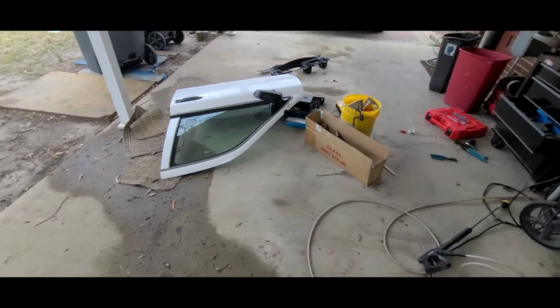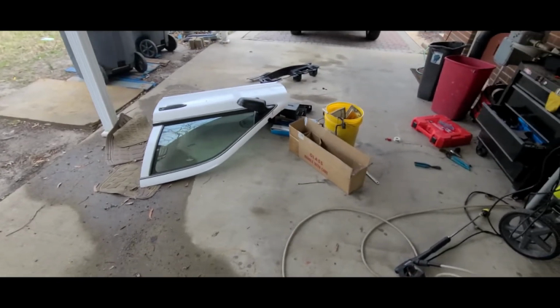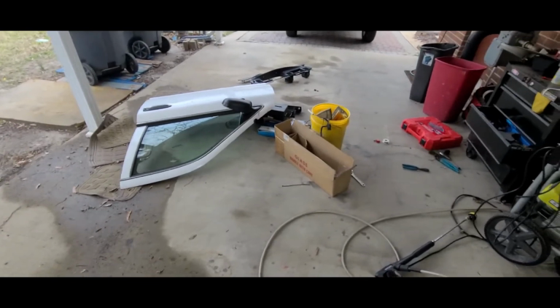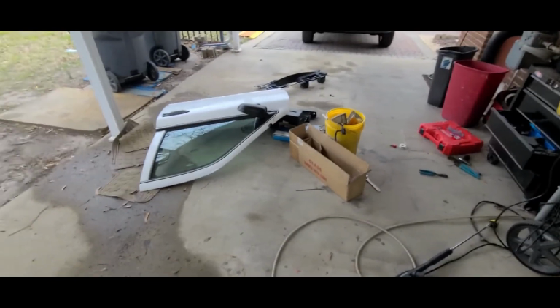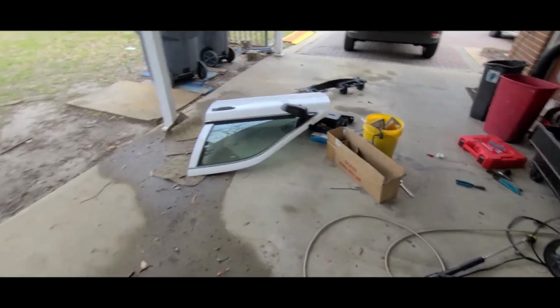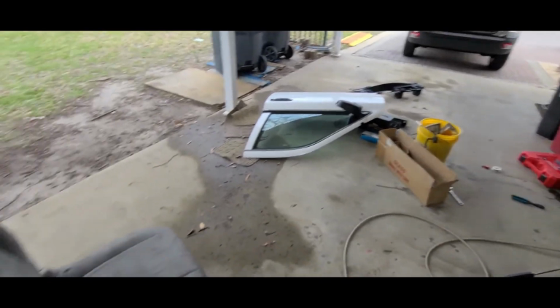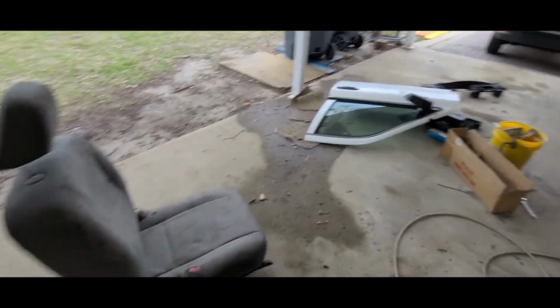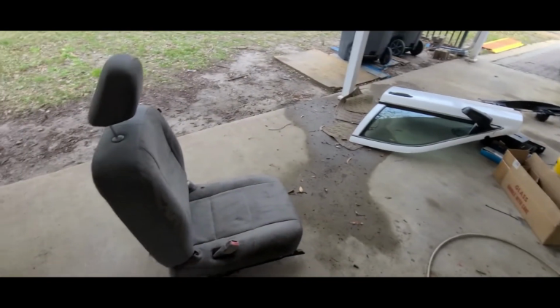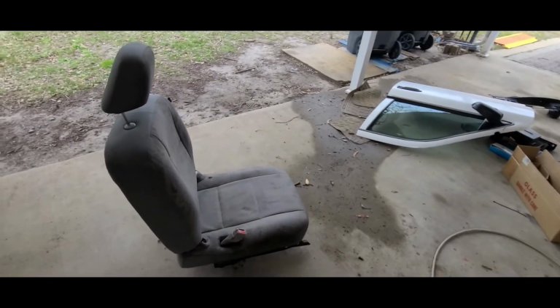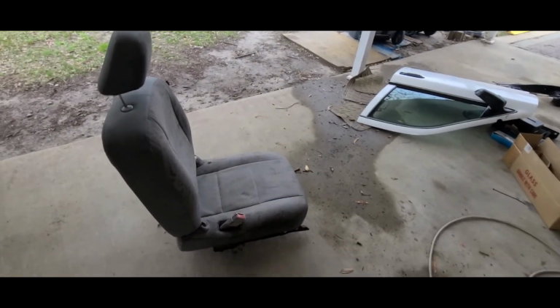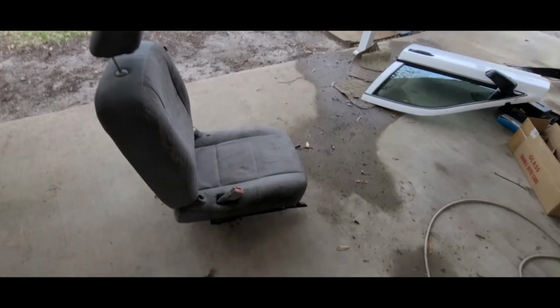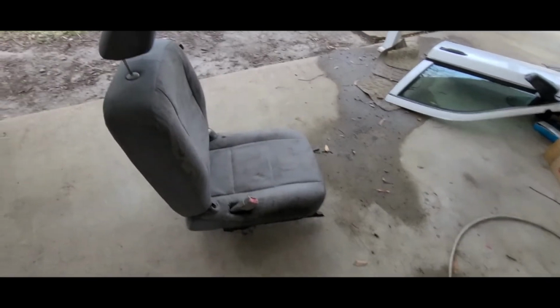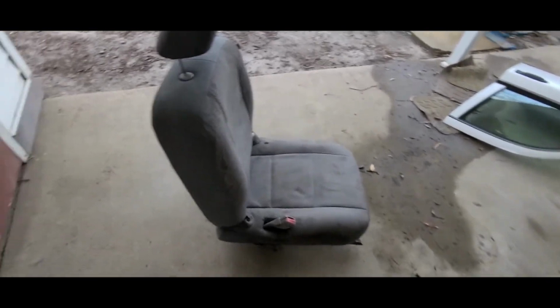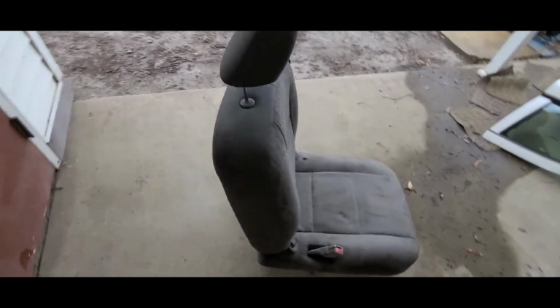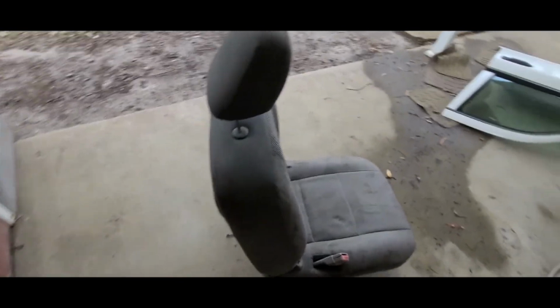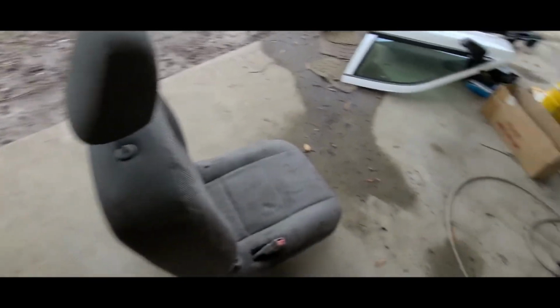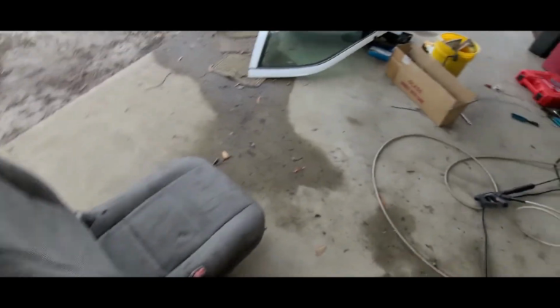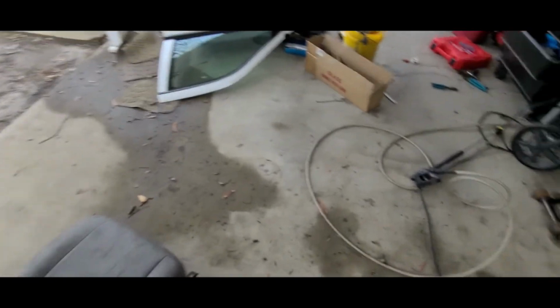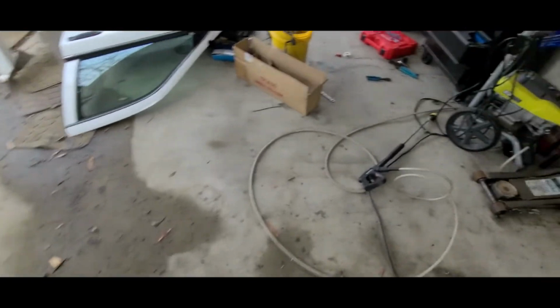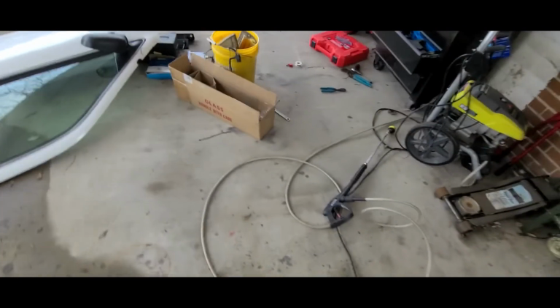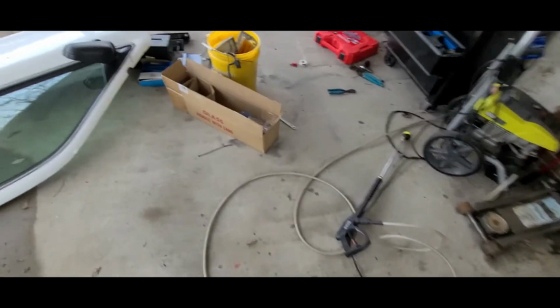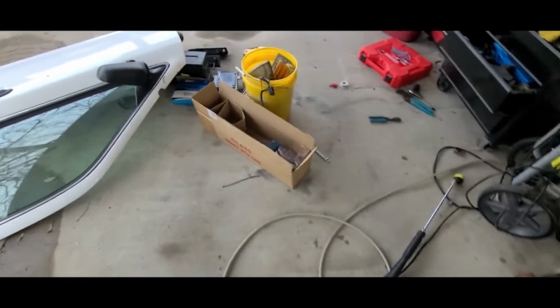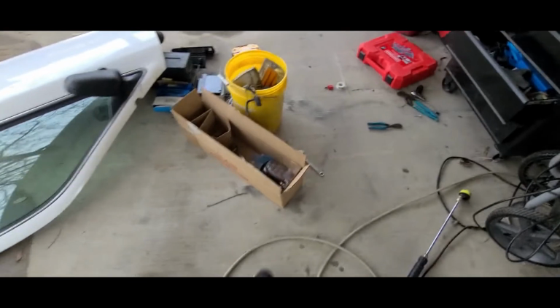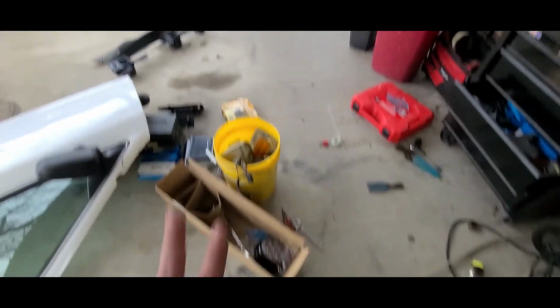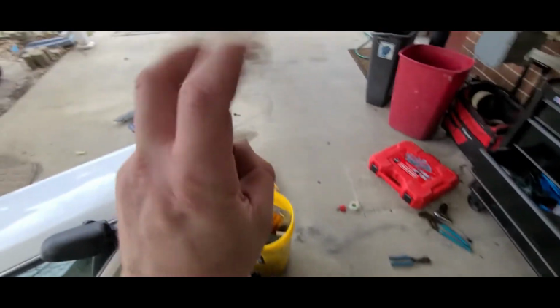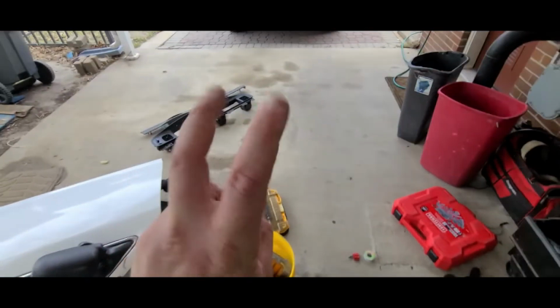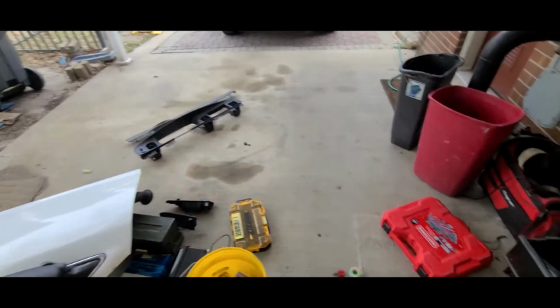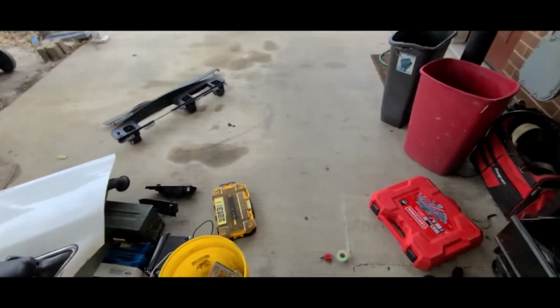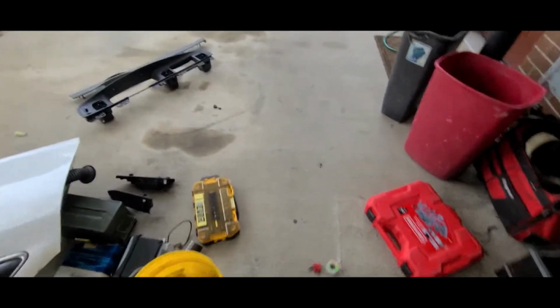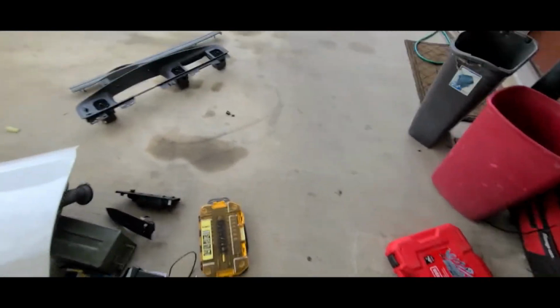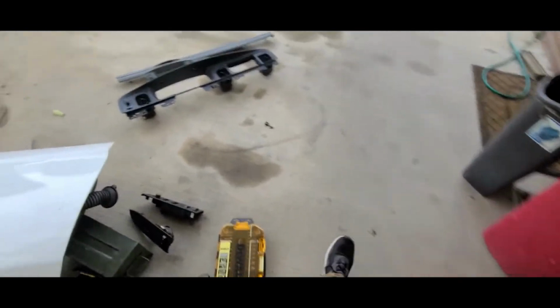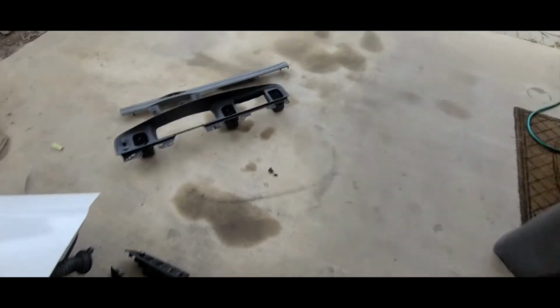All right, YouTube land. You can tell by the parts, we have a new car coming in. This will be a quick video, but I won a 2011 Crown Vic — a parts-only car. It's not the title, so I'm going to rebuild it.